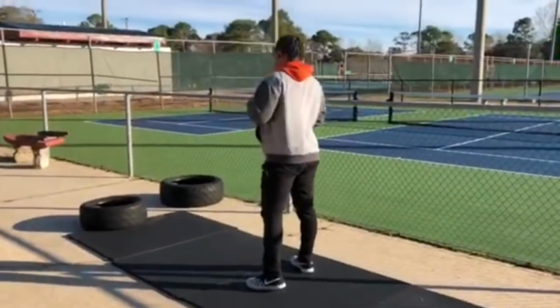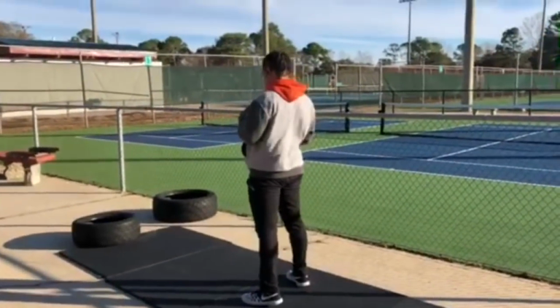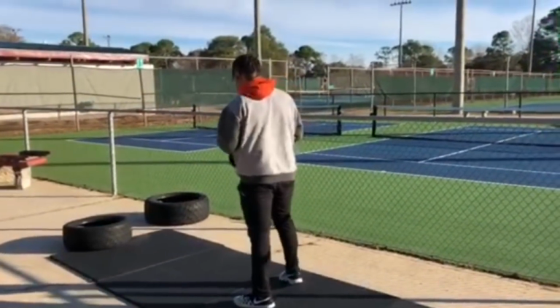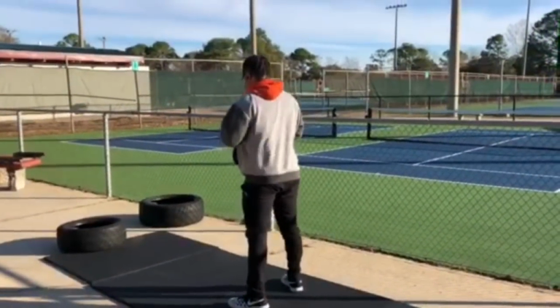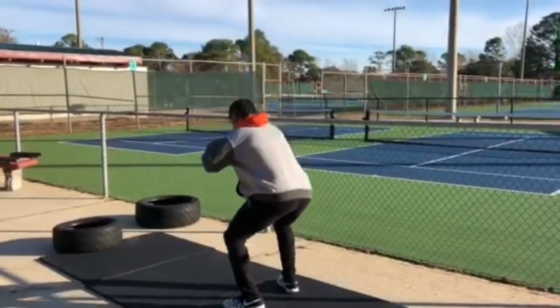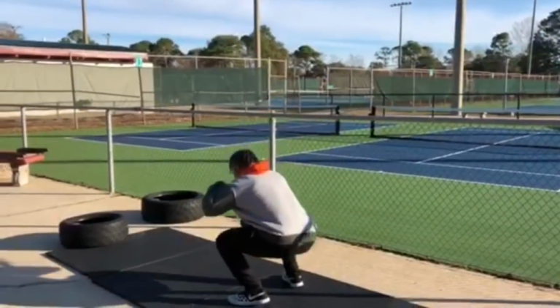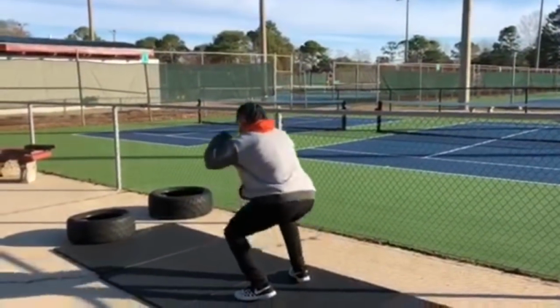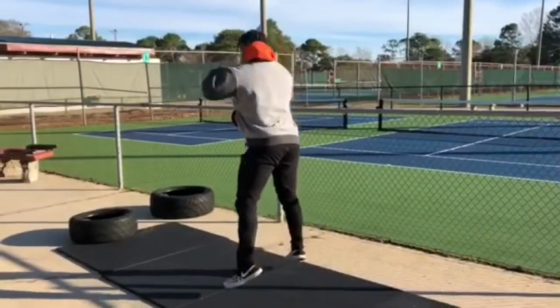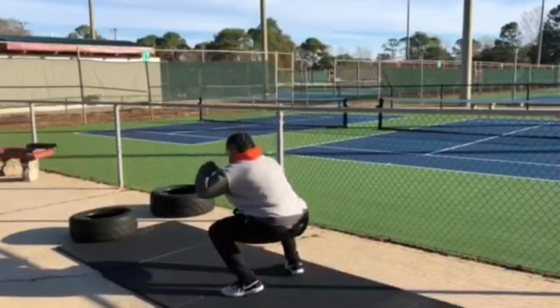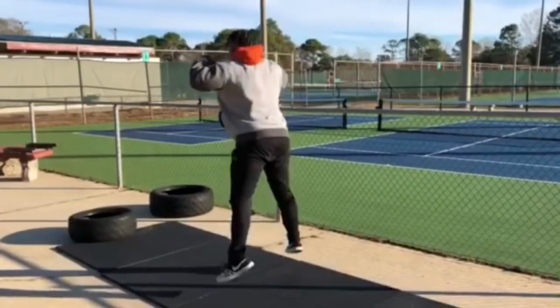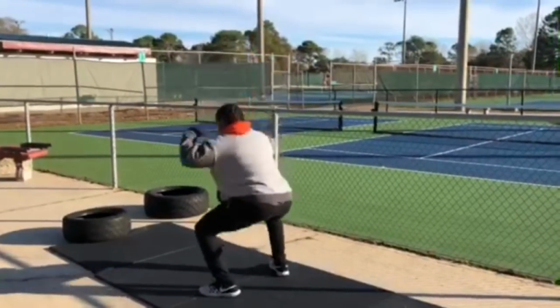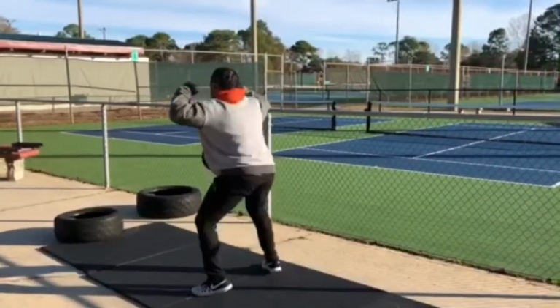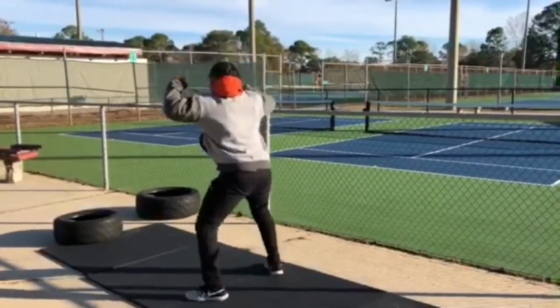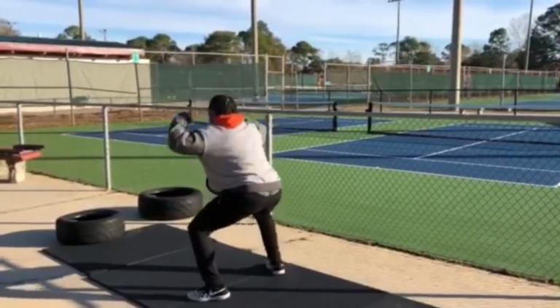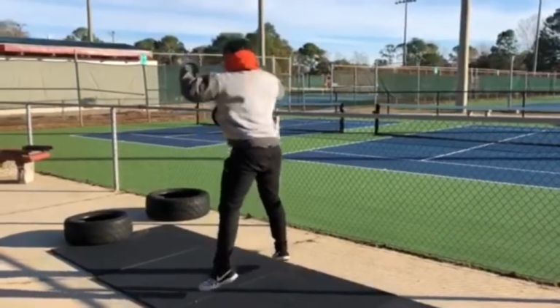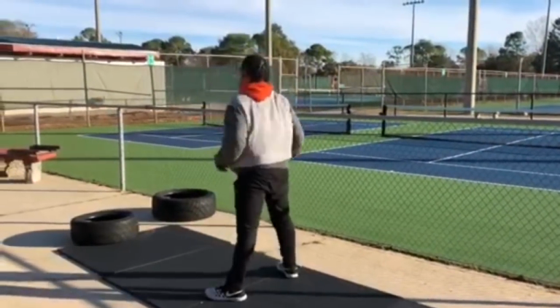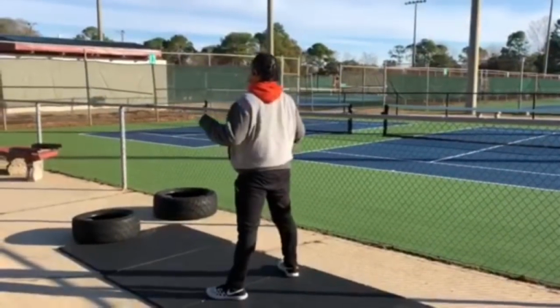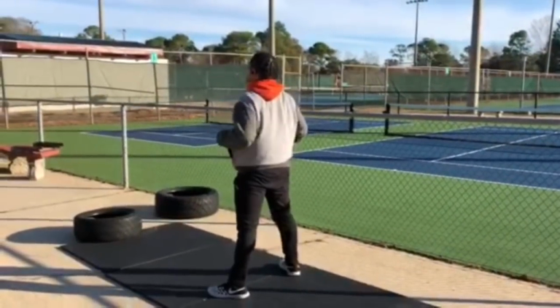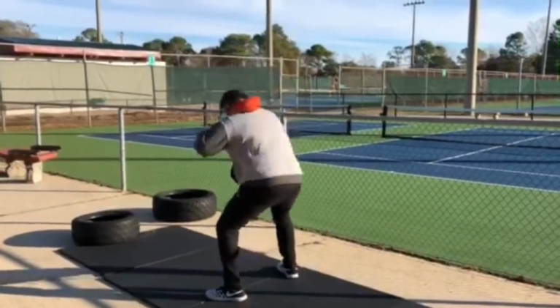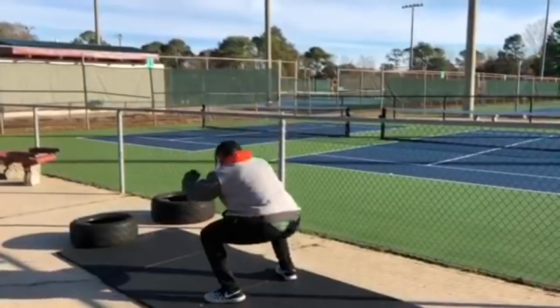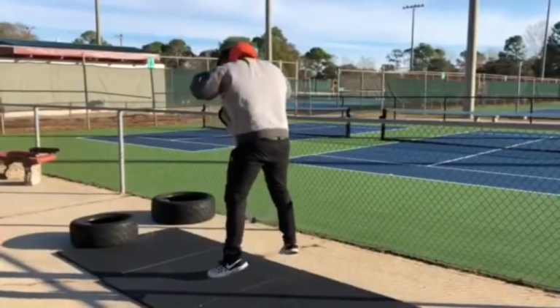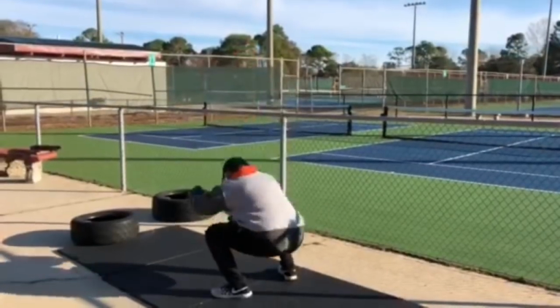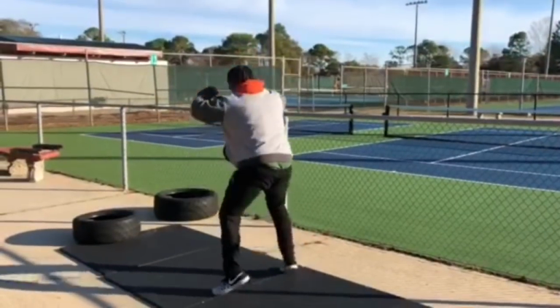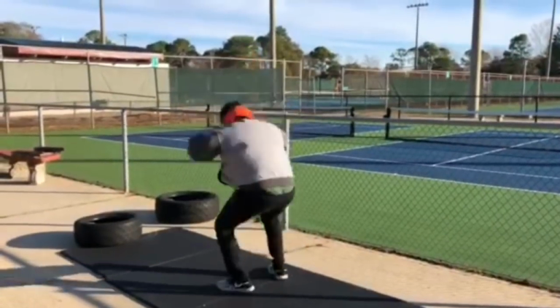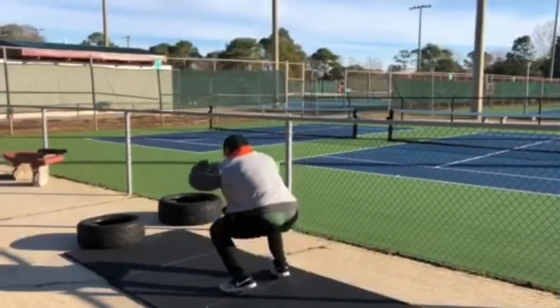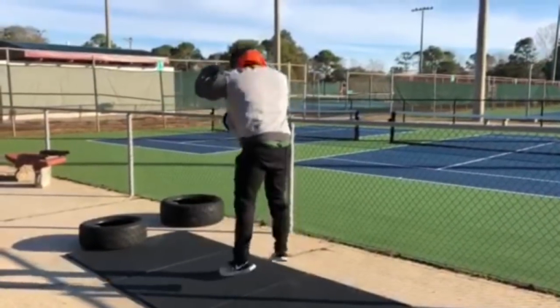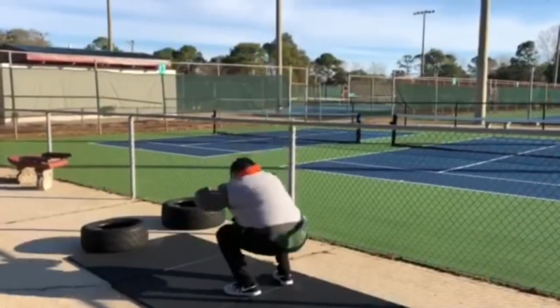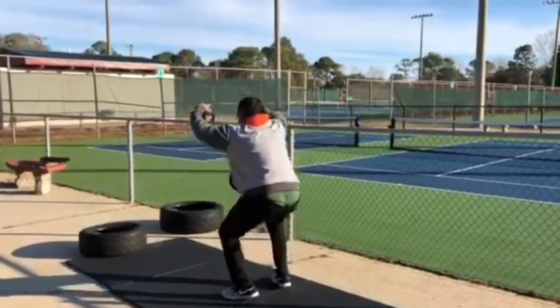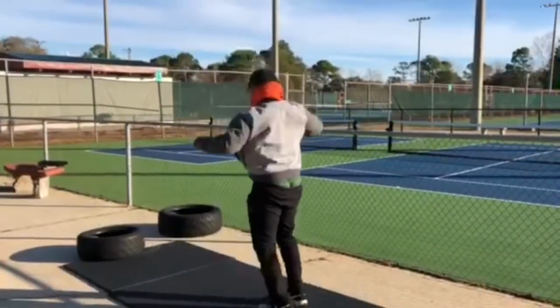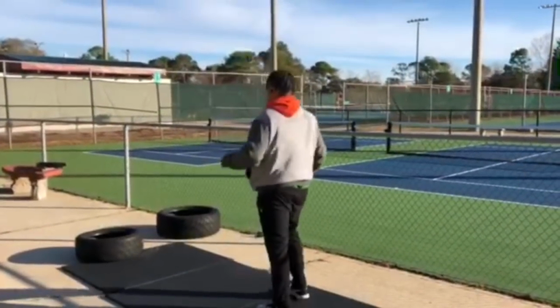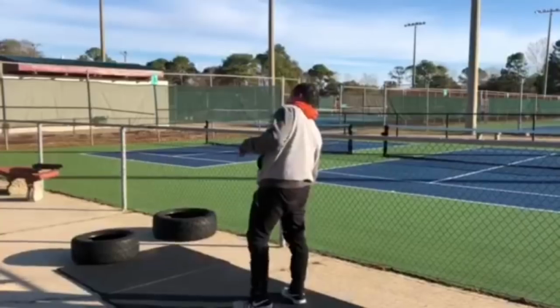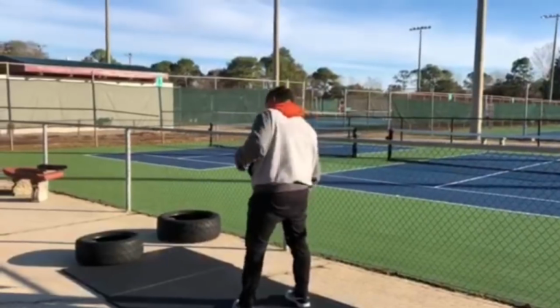Let's go Pablo, come on — seven, jump, good, all the way down, good. Come on, good.